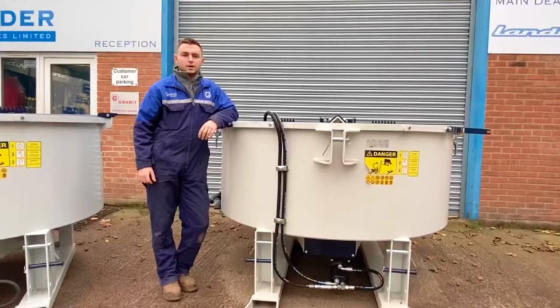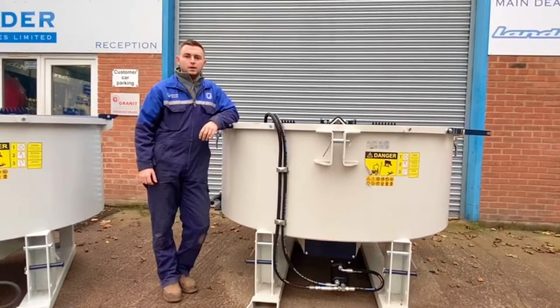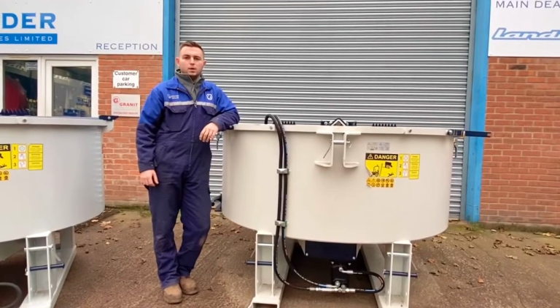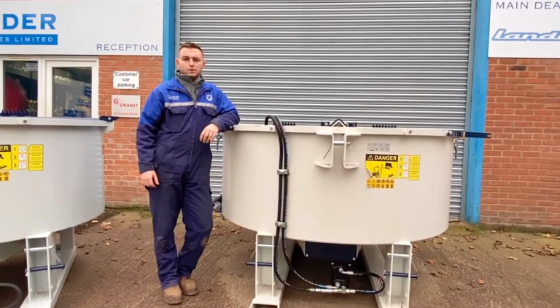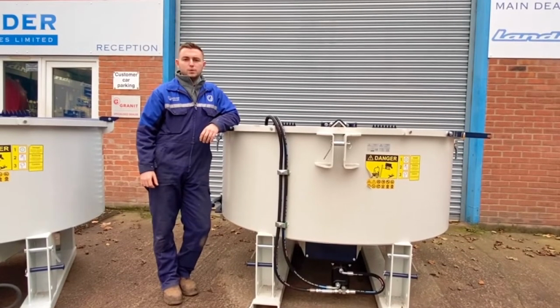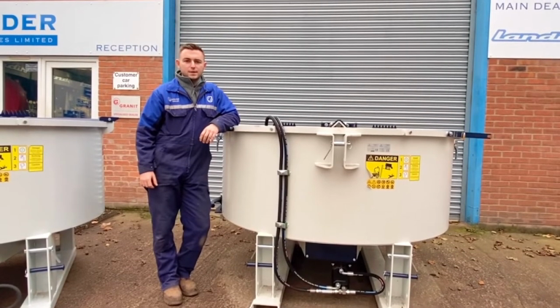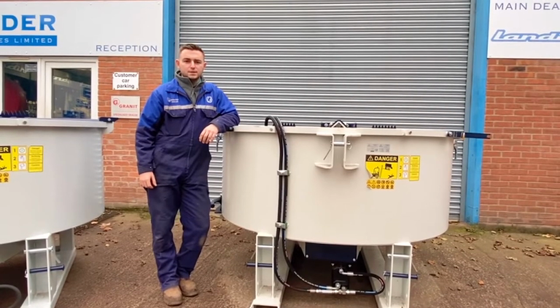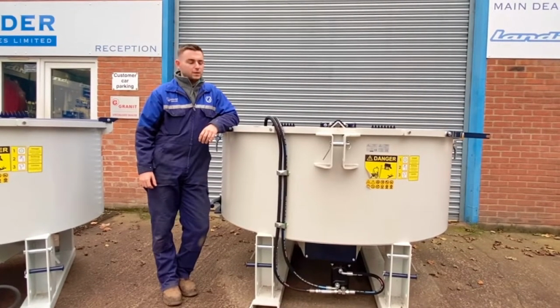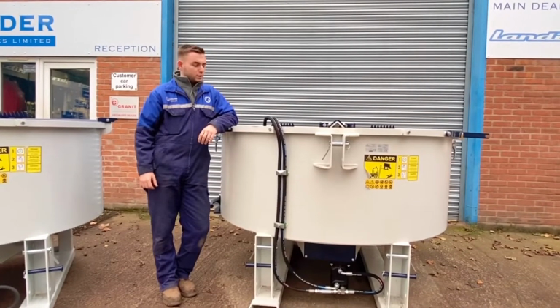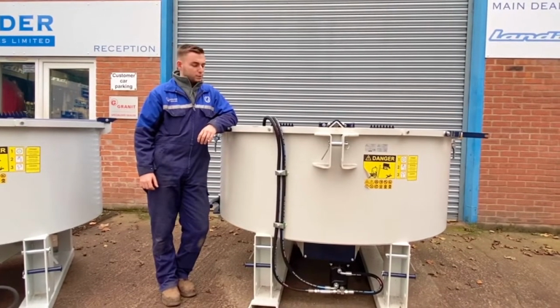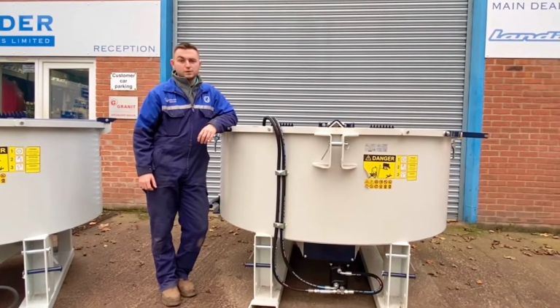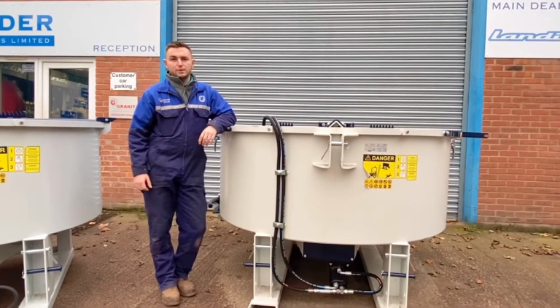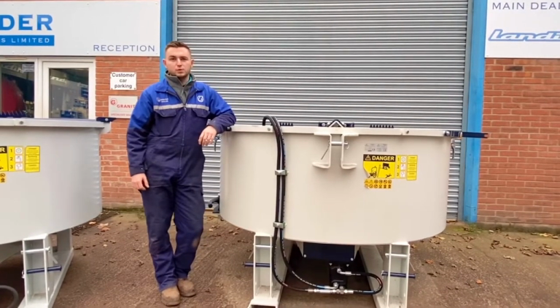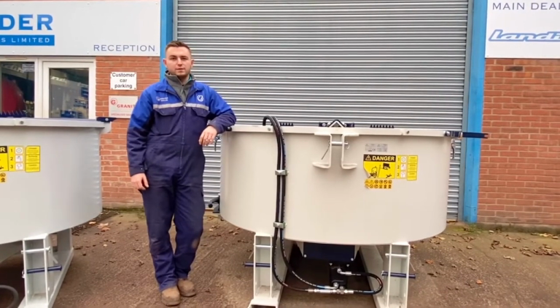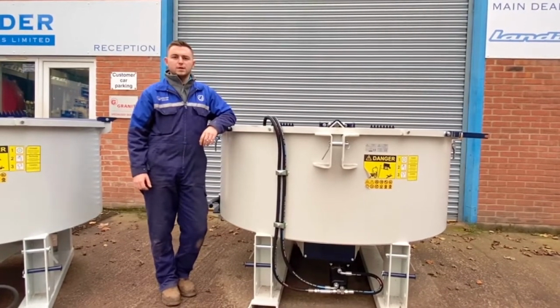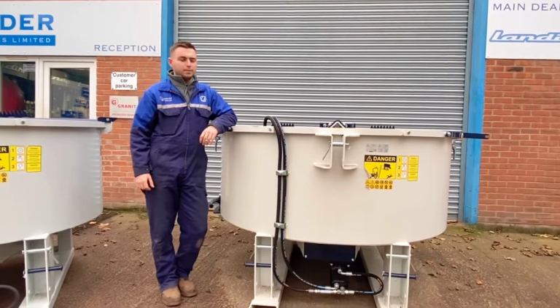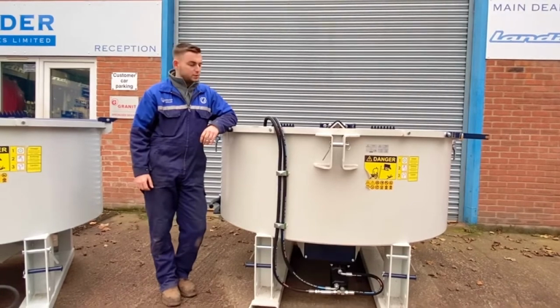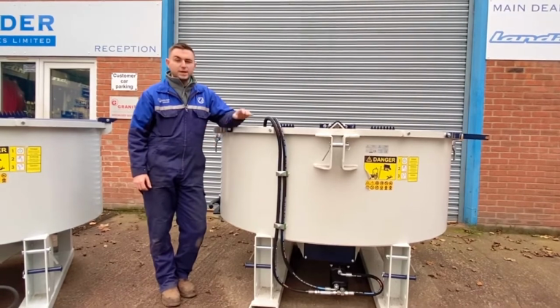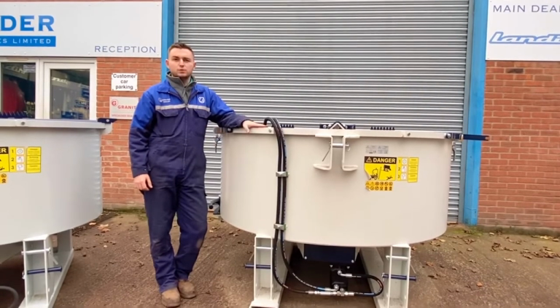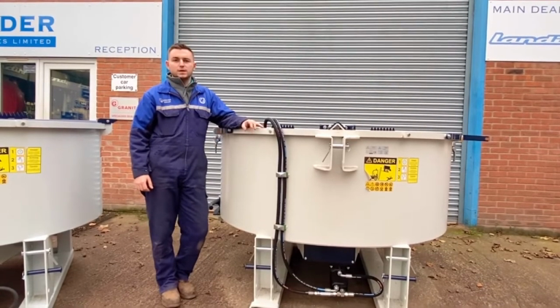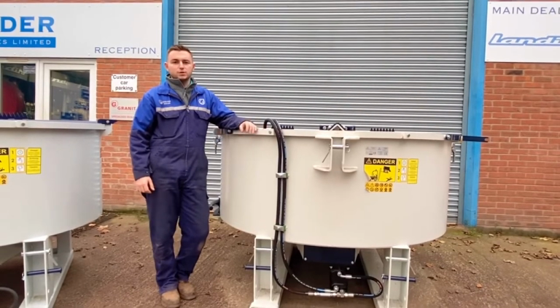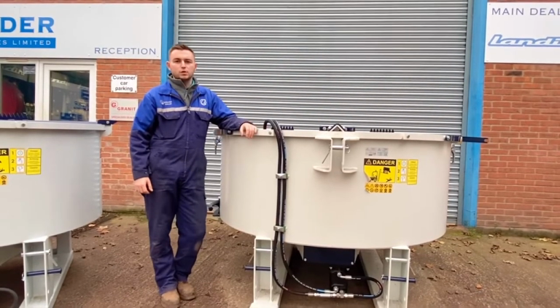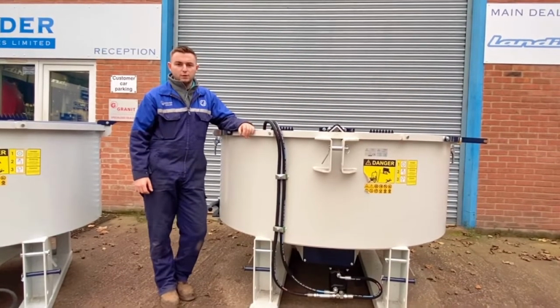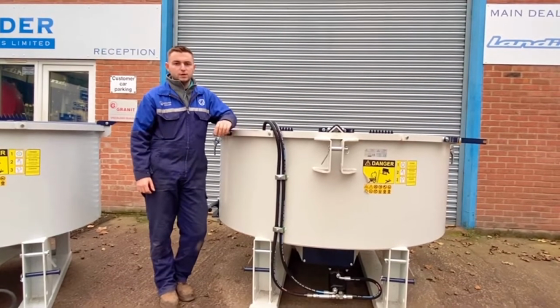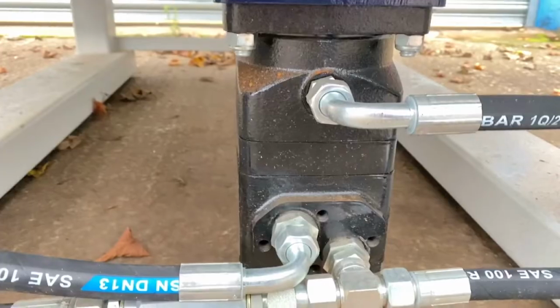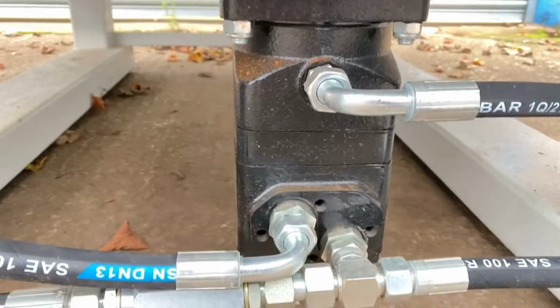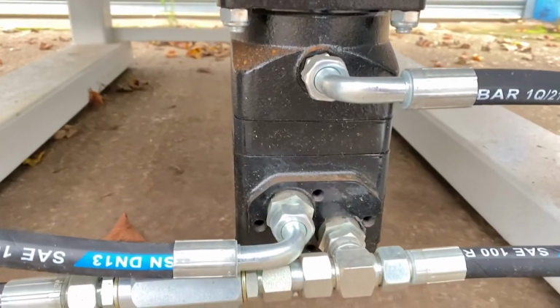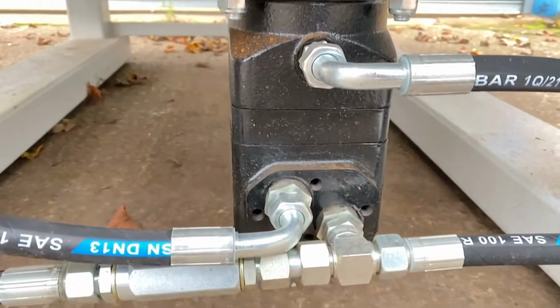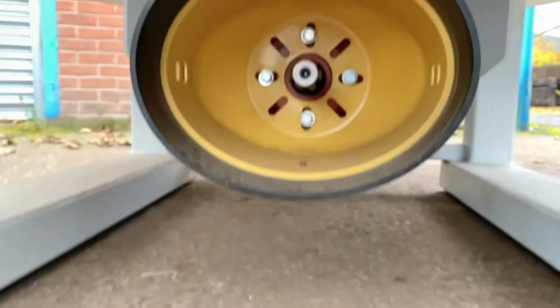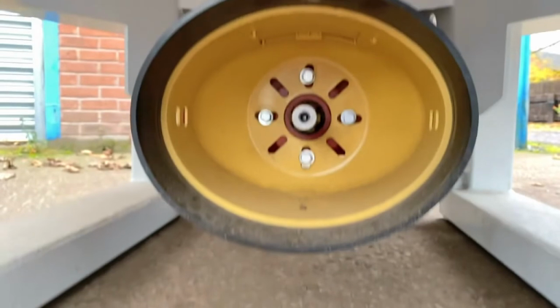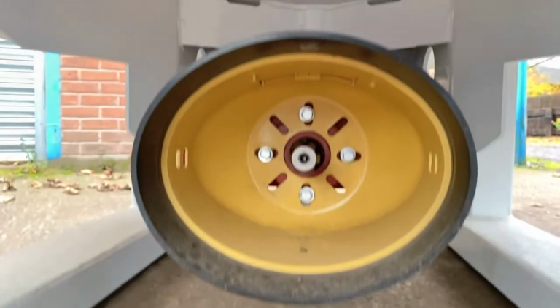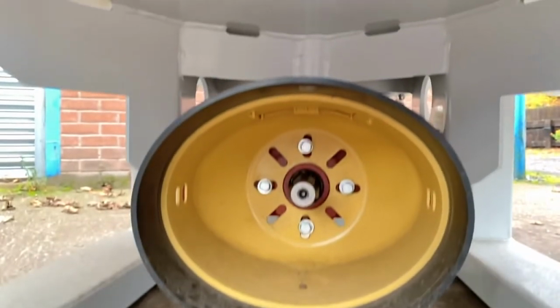Hello and welcome to BorderPlan. Today we're looking at the range of pan mixers we have. These pan mixers come in 800 litres or 1200 litres. They come hydraulically driven or PTO driven.